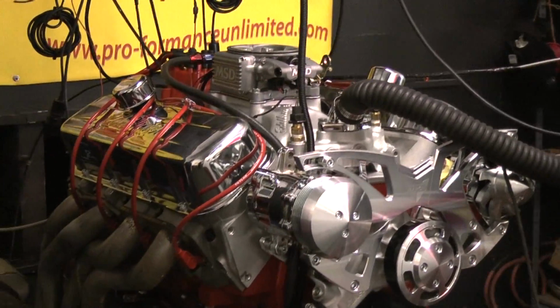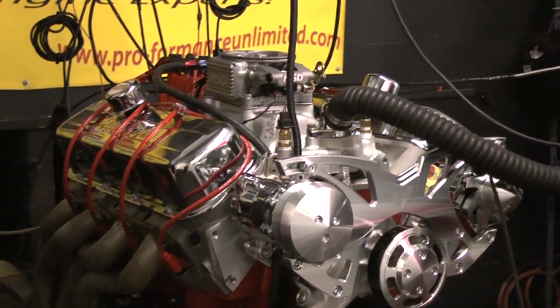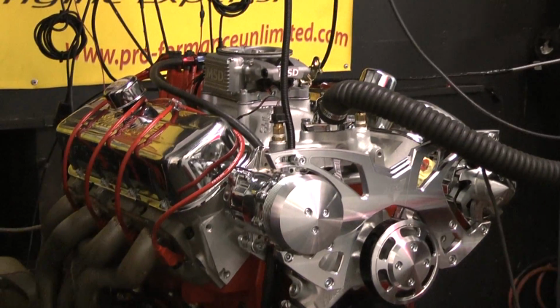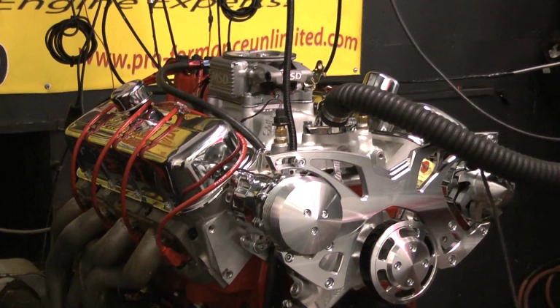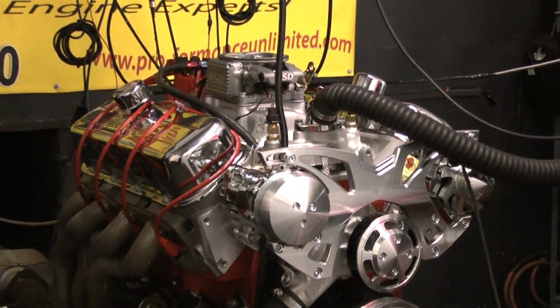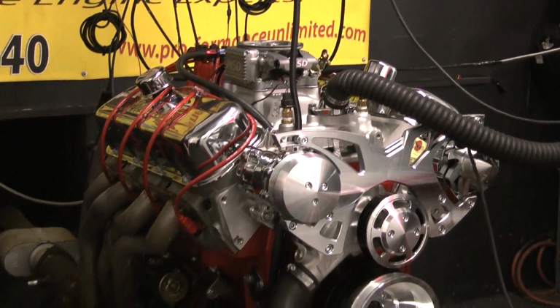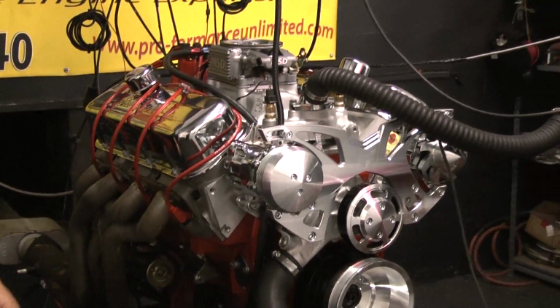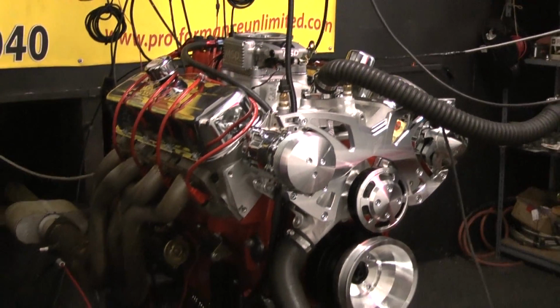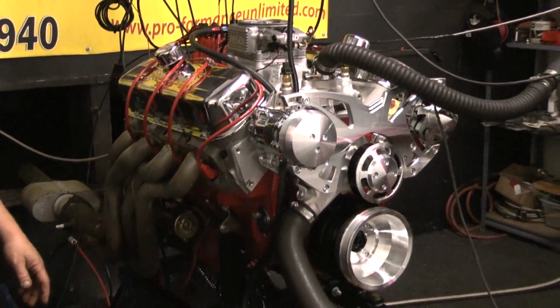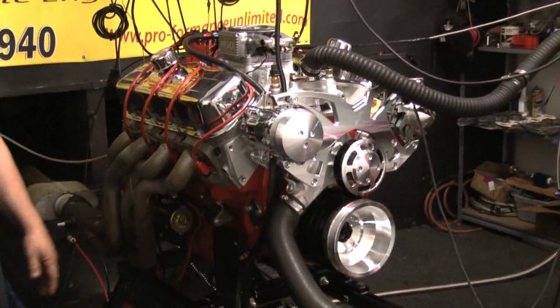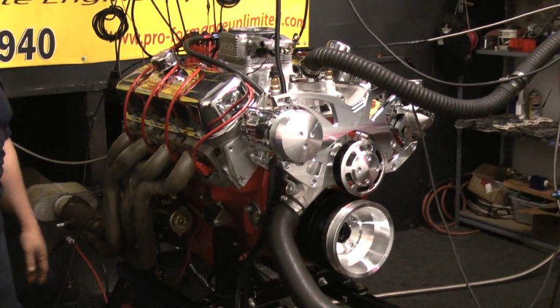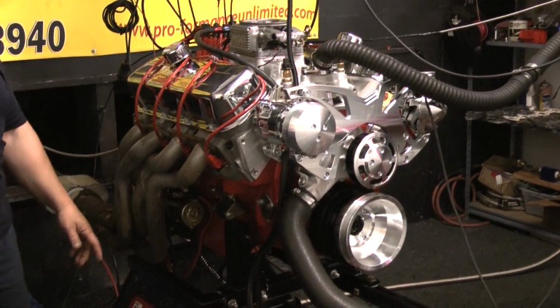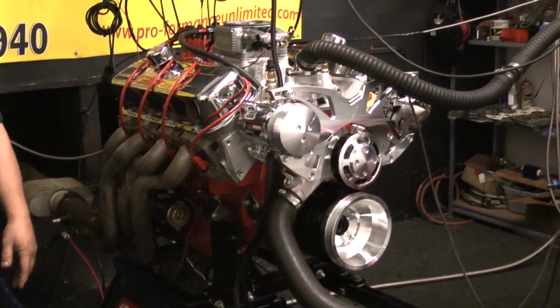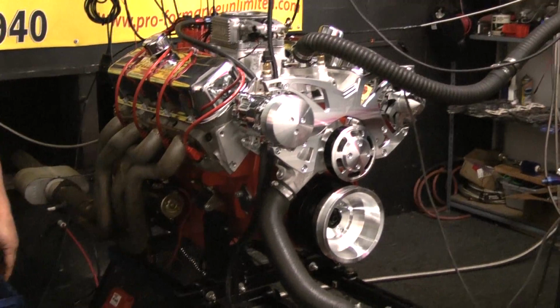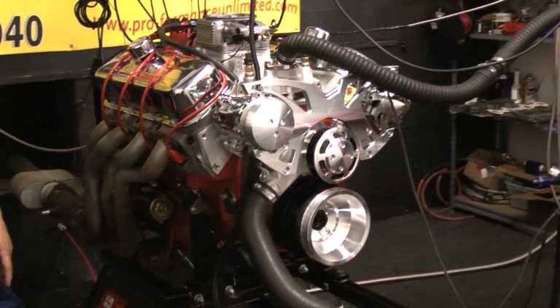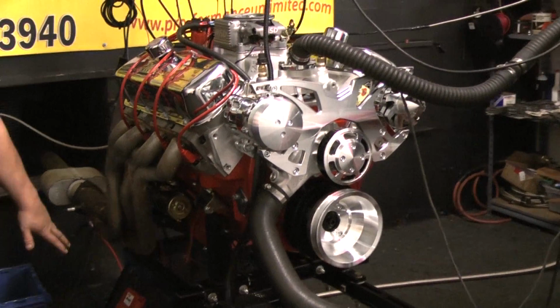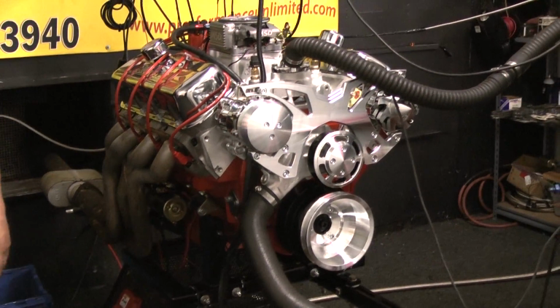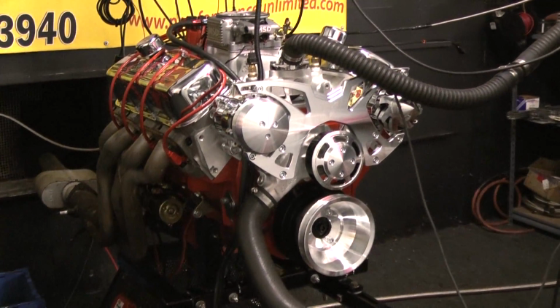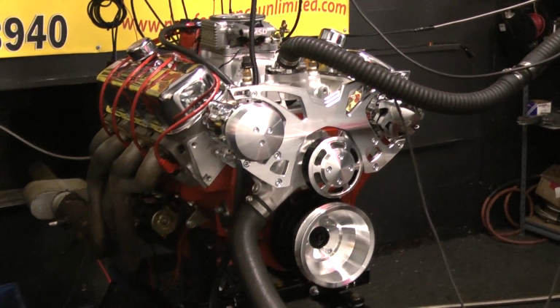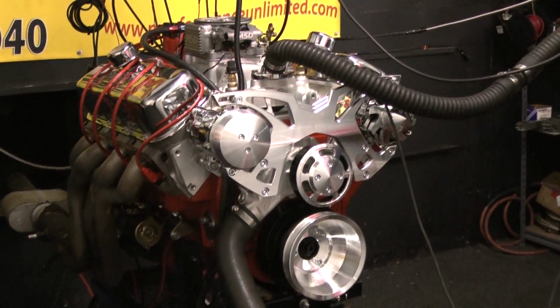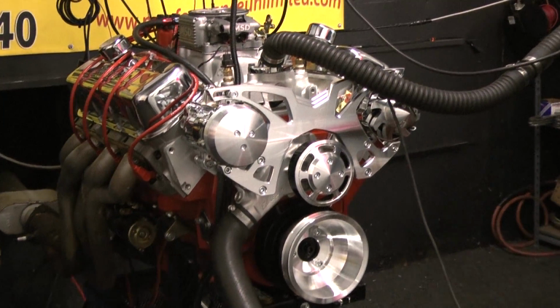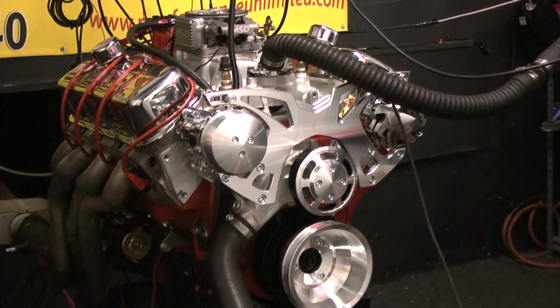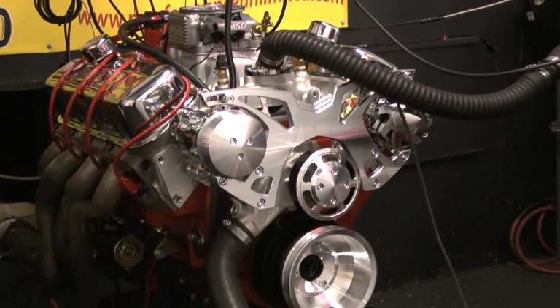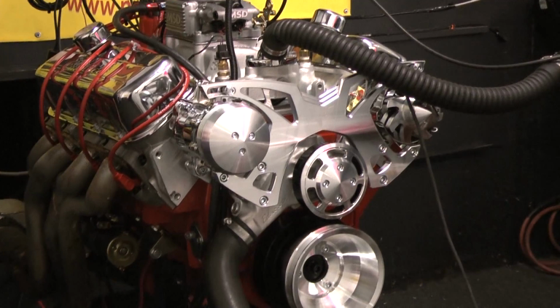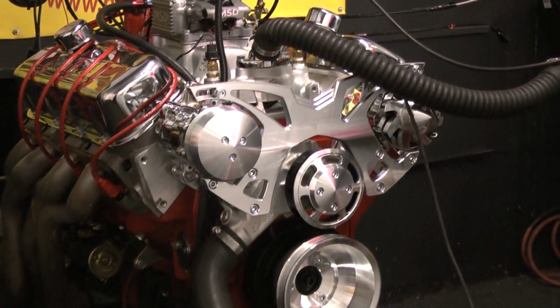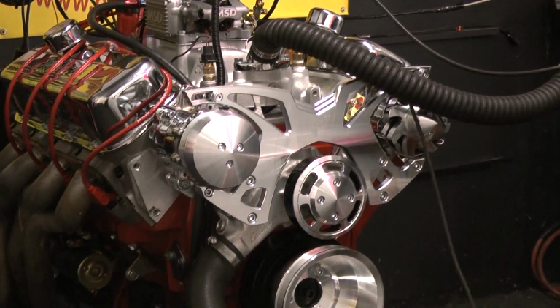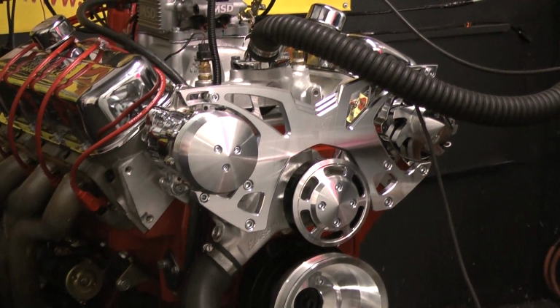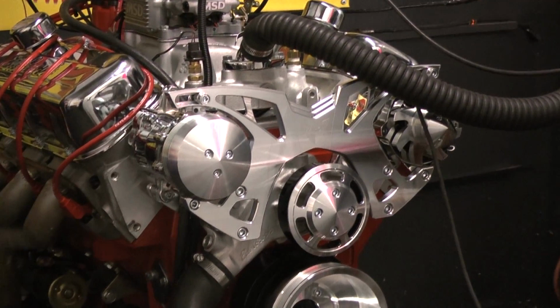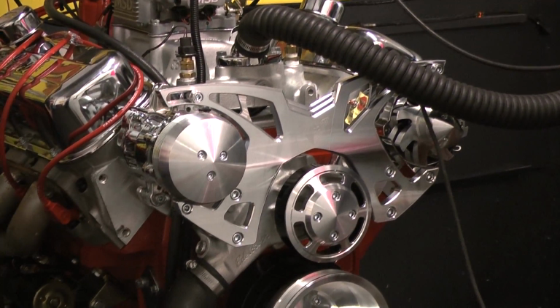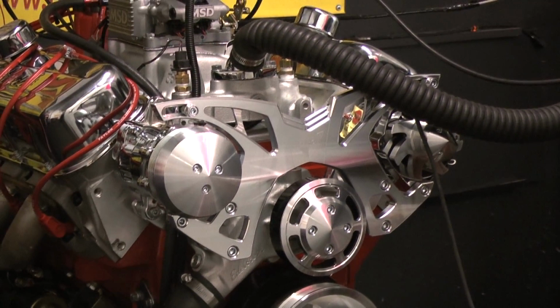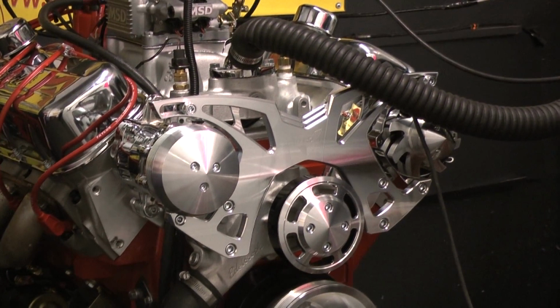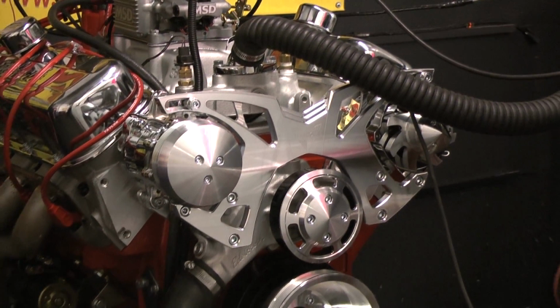This particular motor has an equal rotating assembly. It also features a CompCams hydraulic roller camshaft and all the related valvetrain pieces, as well as the stainless steel rocker arms — fully rollerized rocker arms. No cheapos on this particular engine.